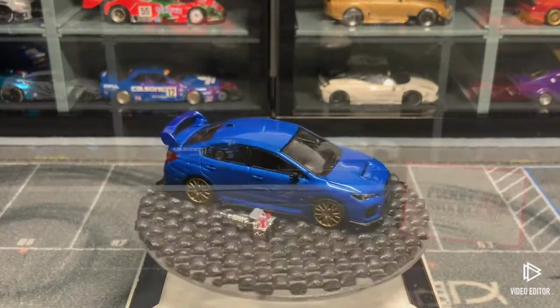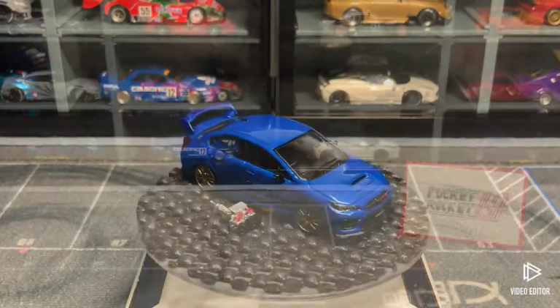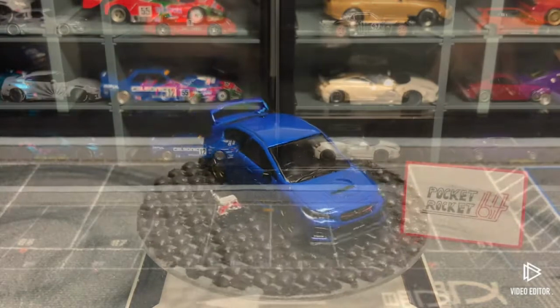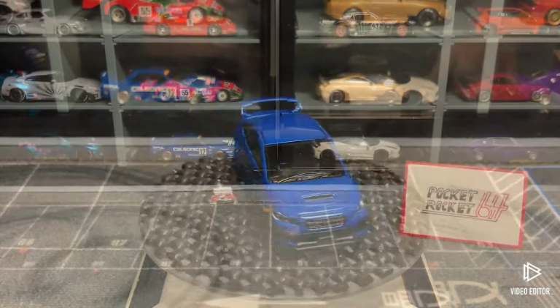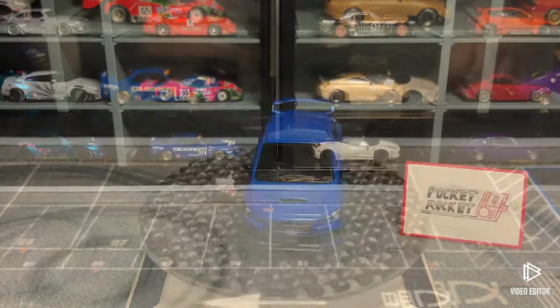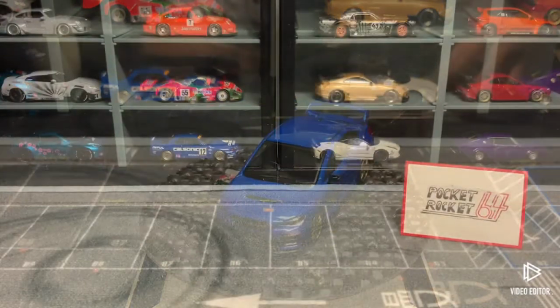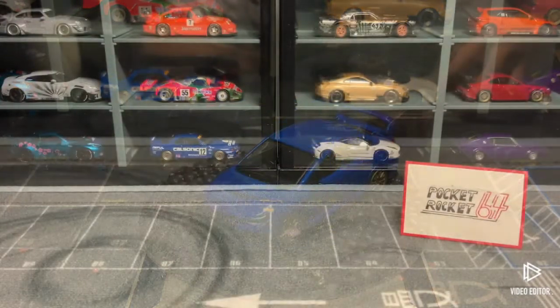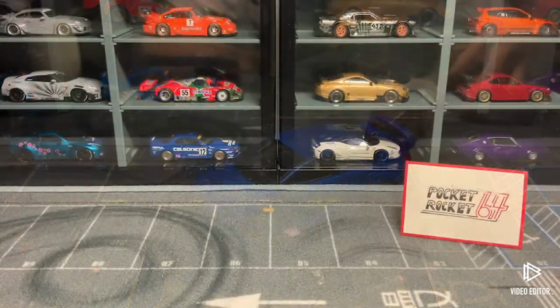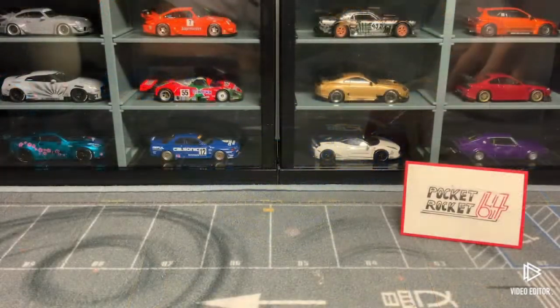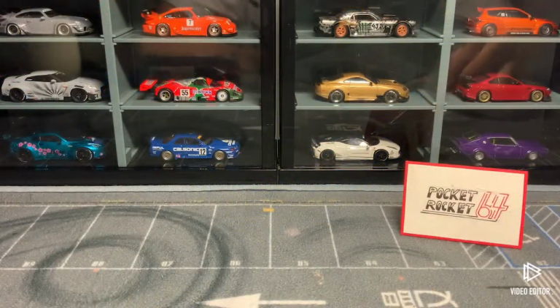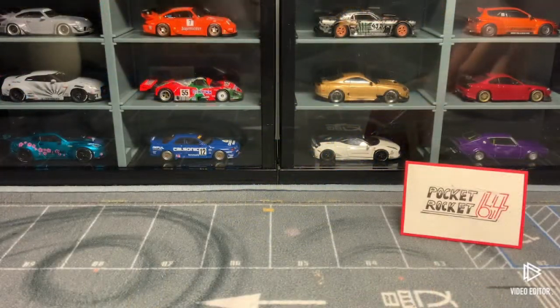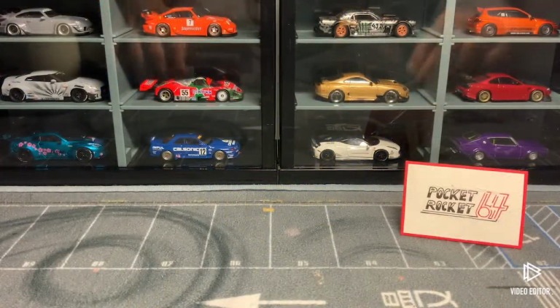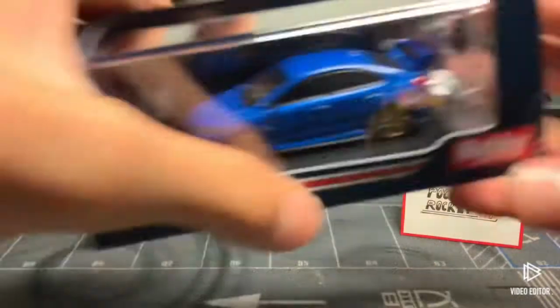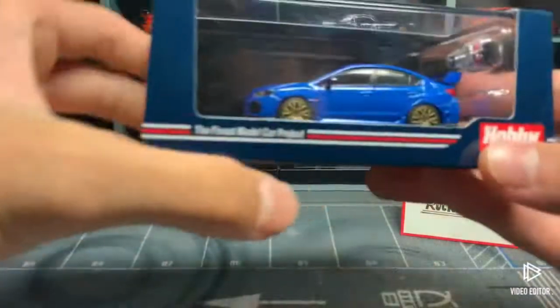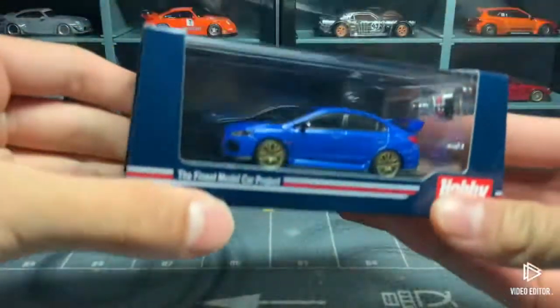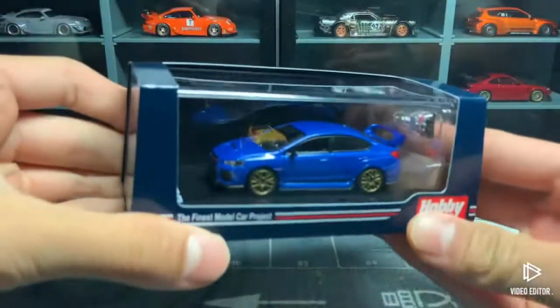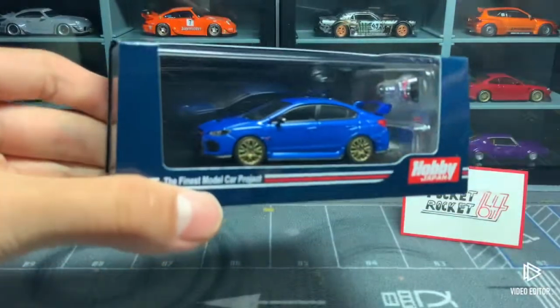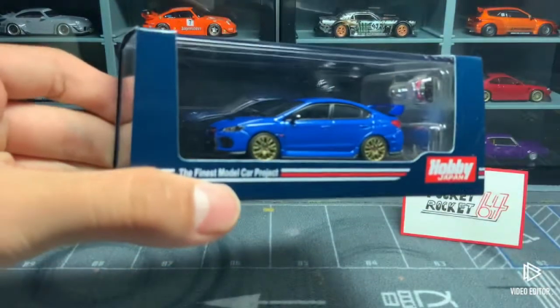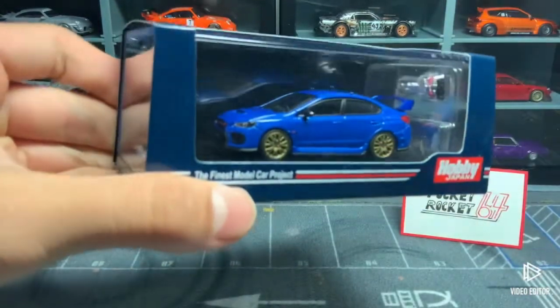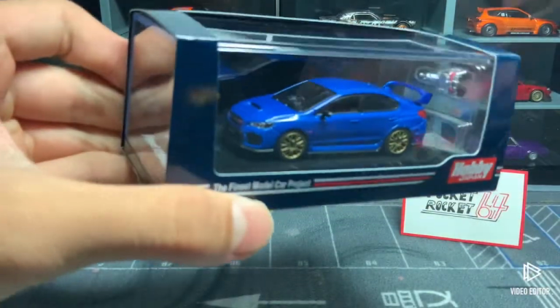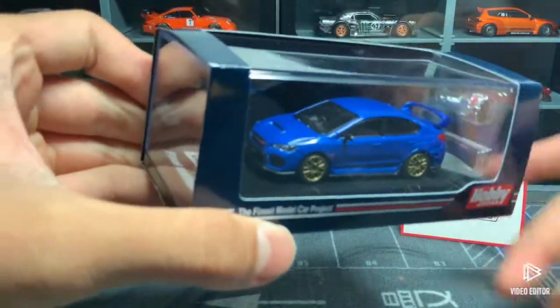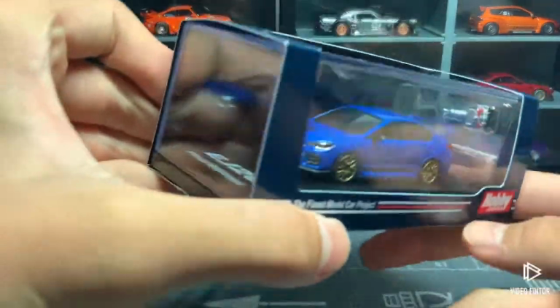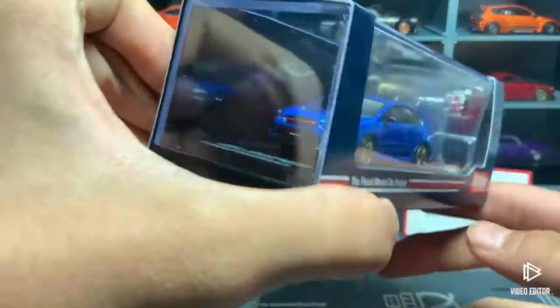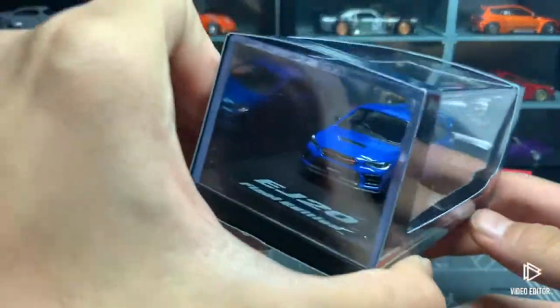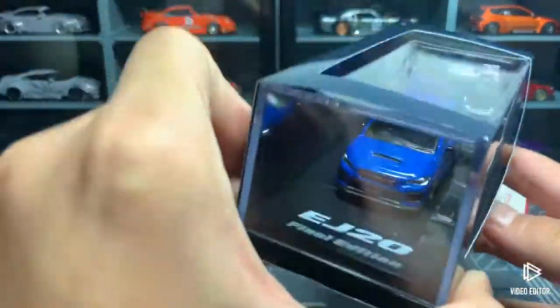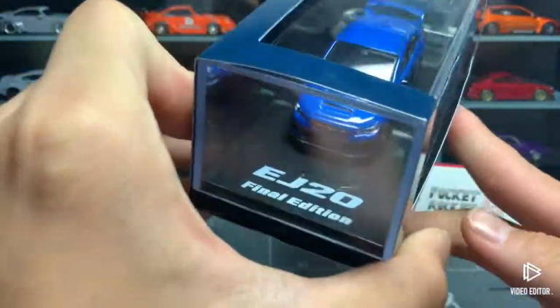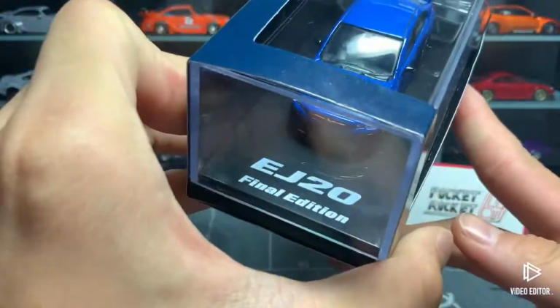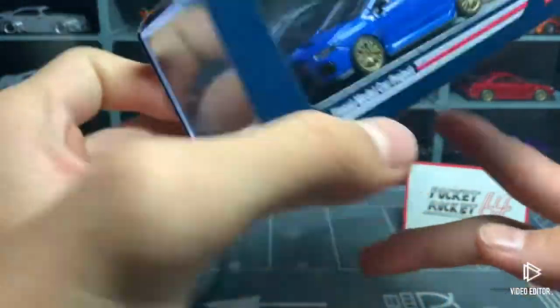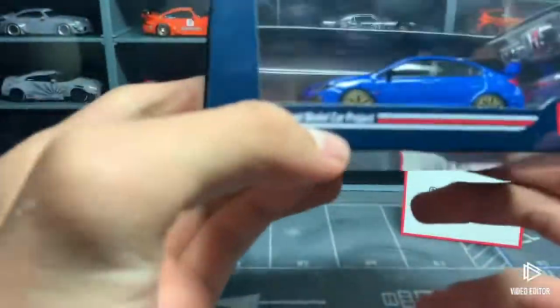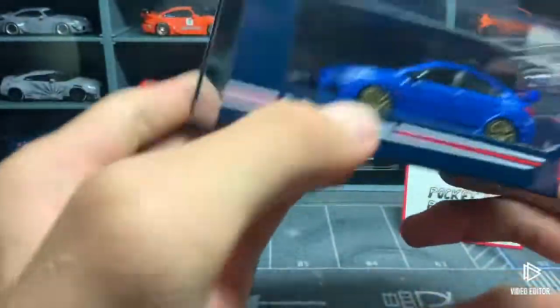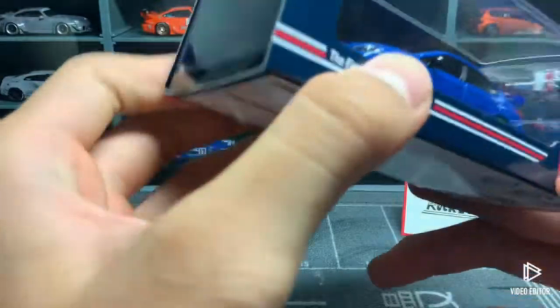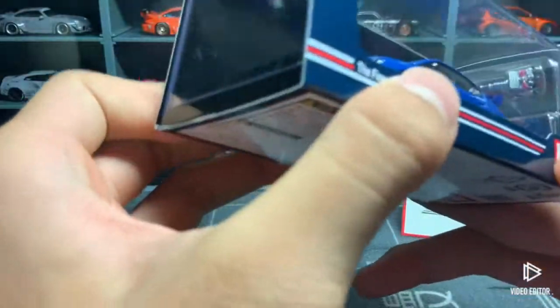Hello and welcome back to Pocket Rockets. Today we're going to be taking a look at this Hobby Japan Subaru WRX STI EJ20 Final Edition — quite a long name.